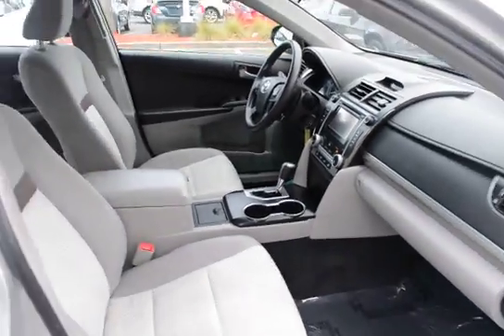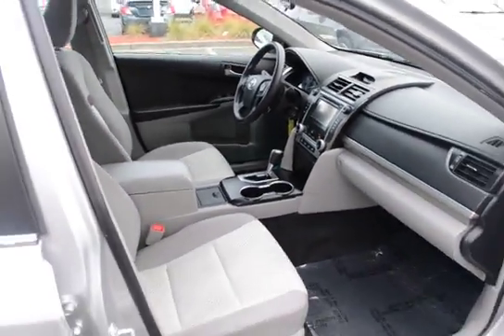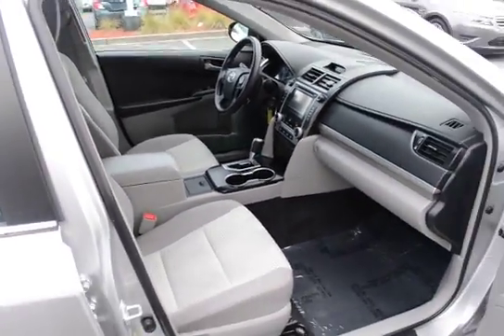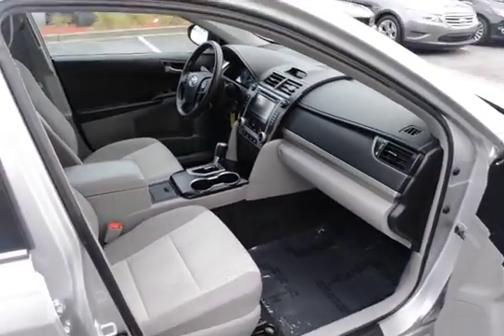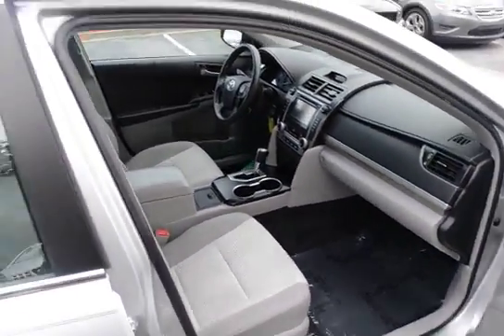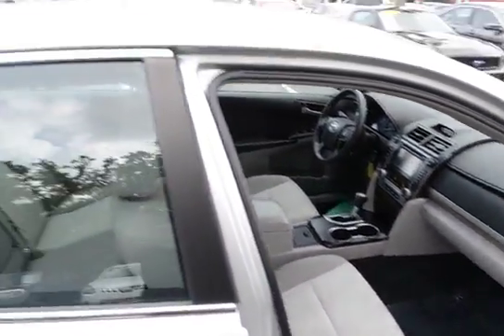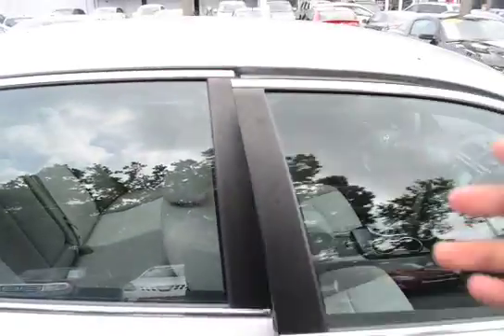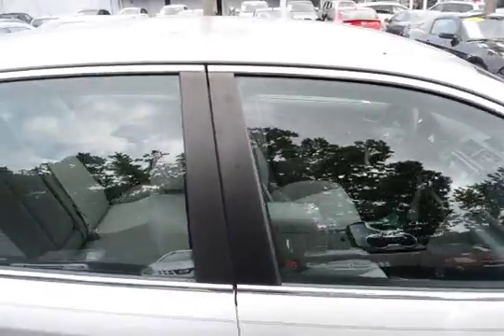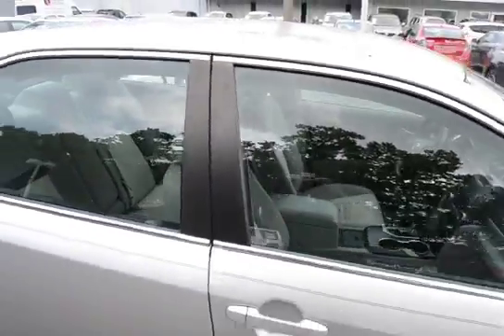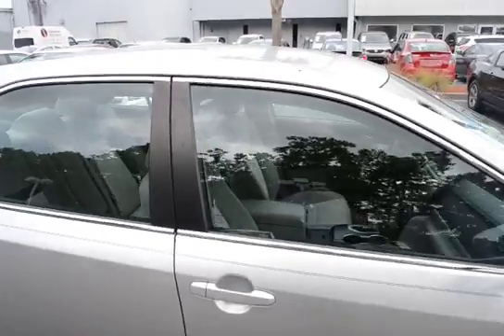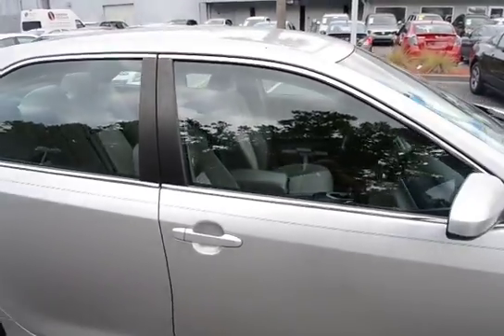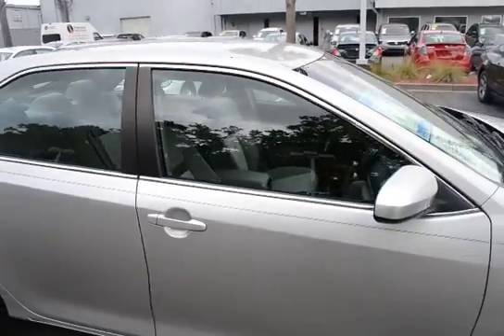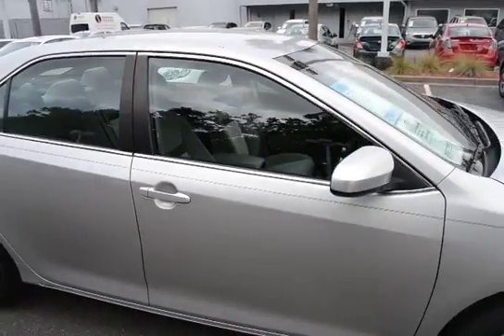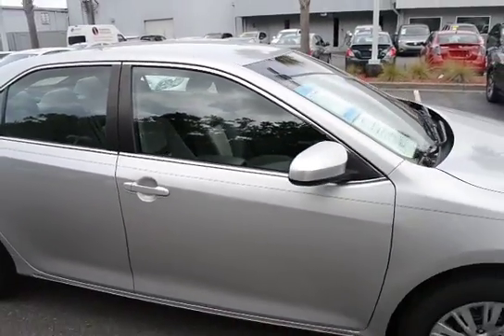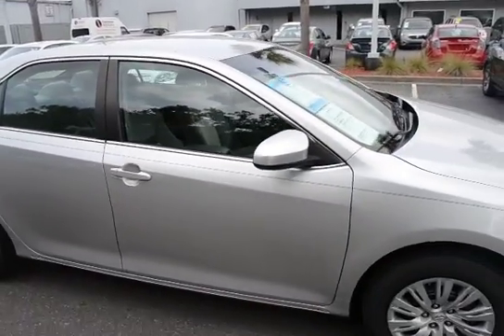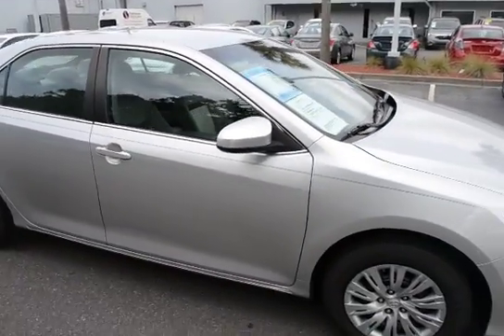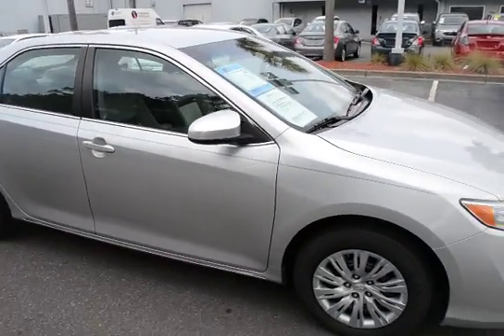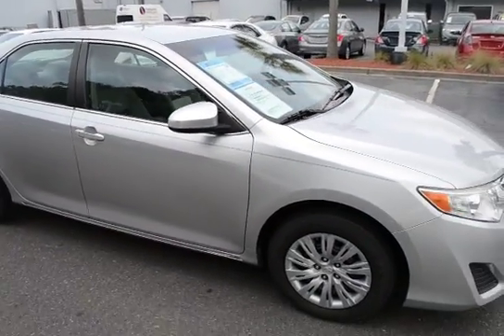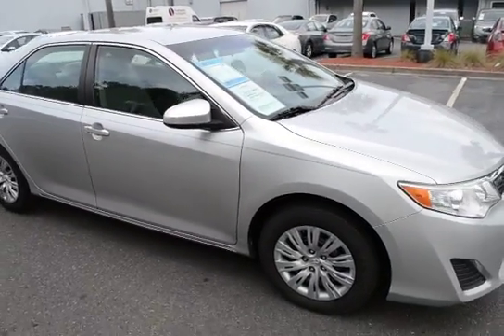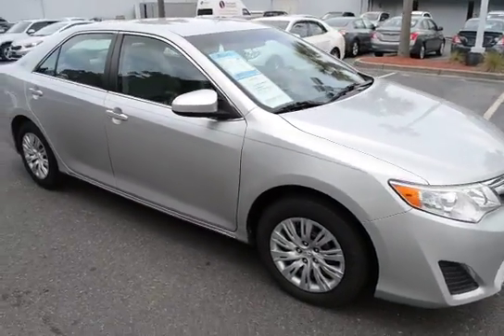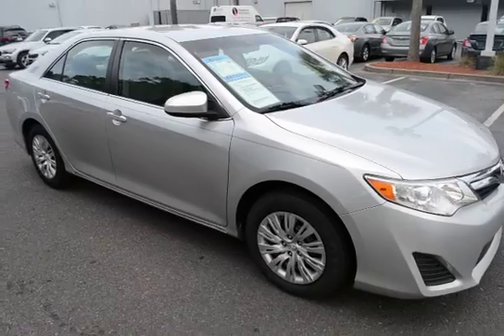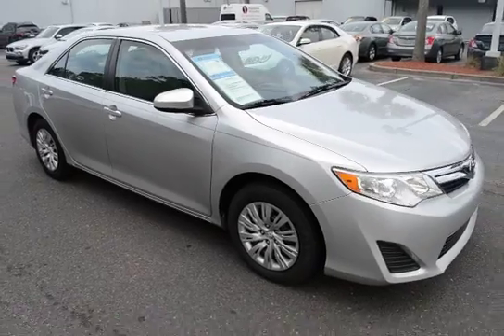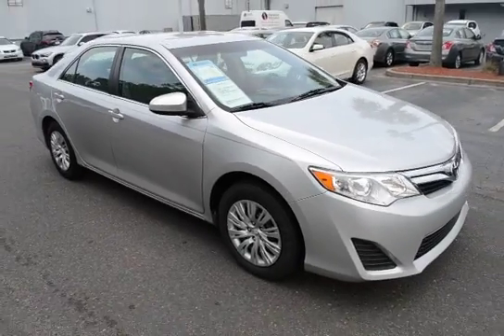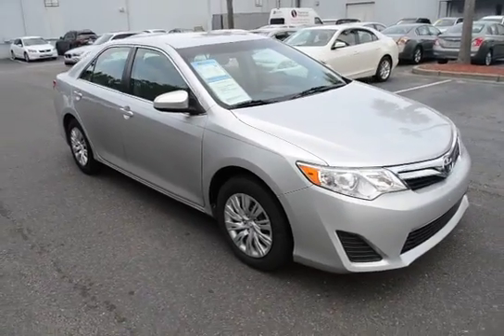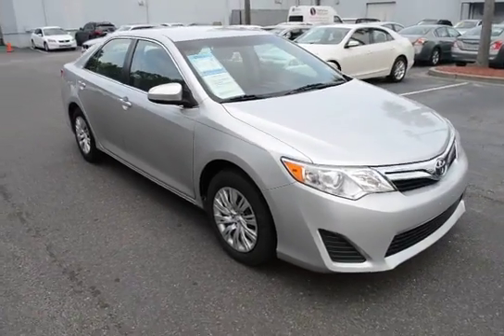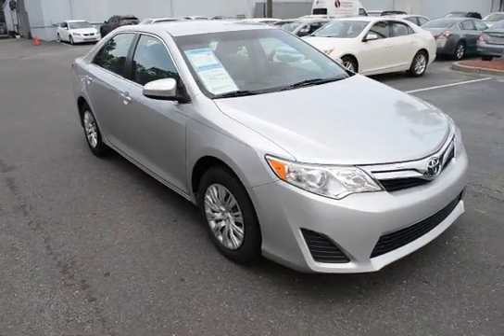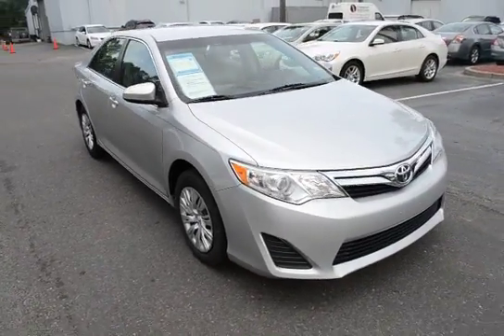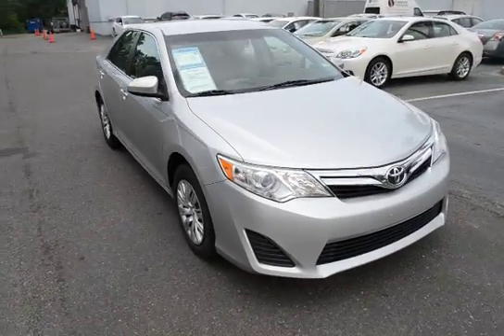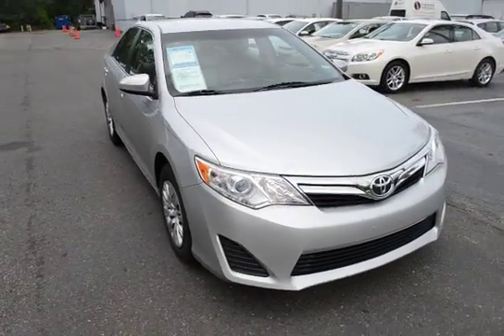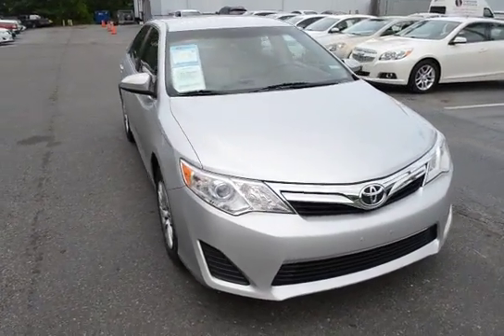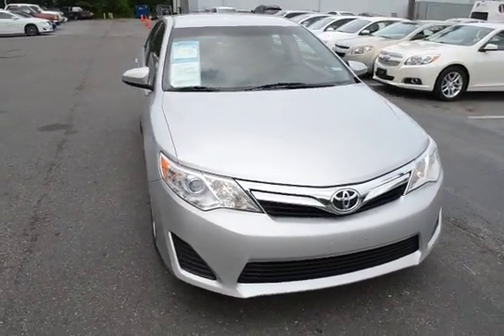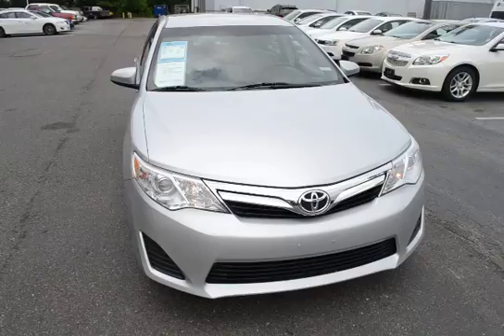For more information on this vehicle, you can visit us online at CharlestonNissan.com, give us a call here at the dealership at 843-571-2810, or come see us in person on Savannah Highway.